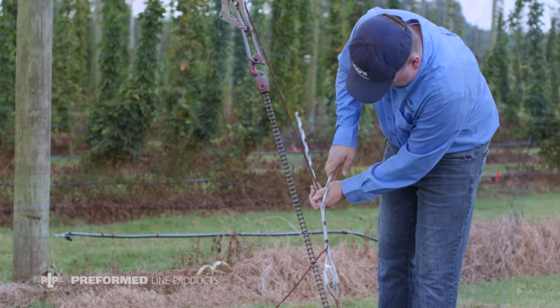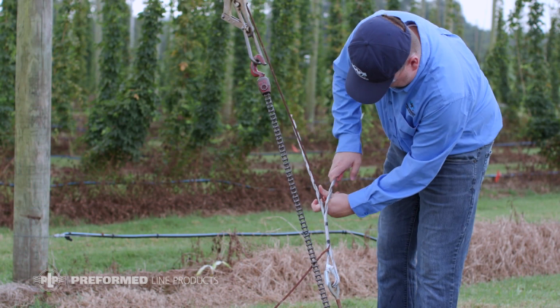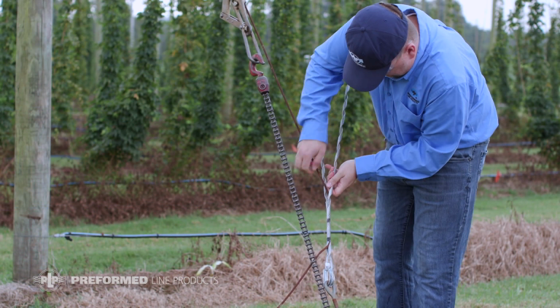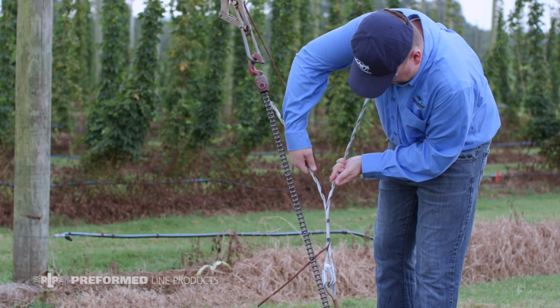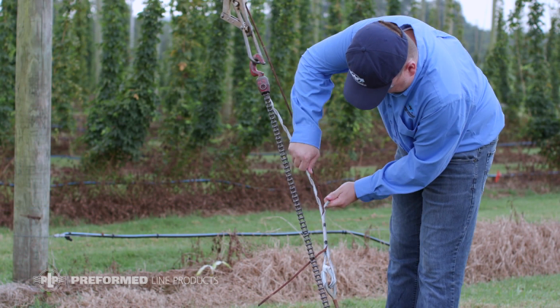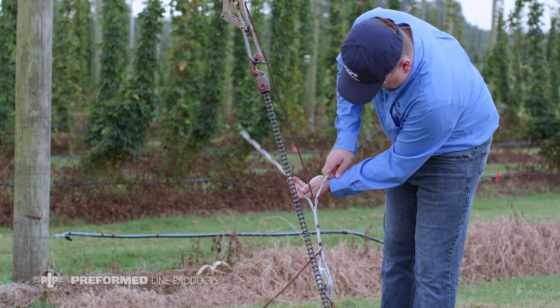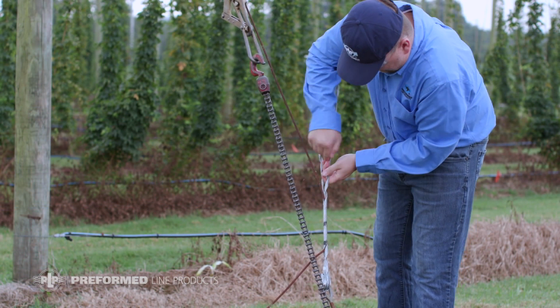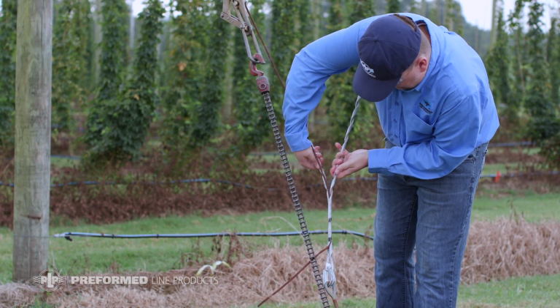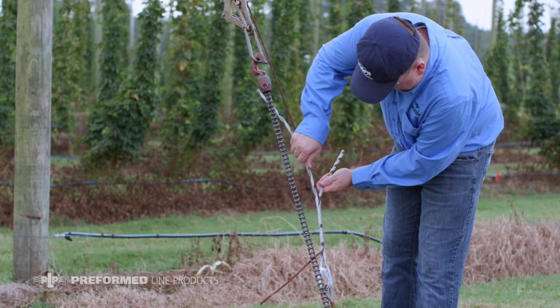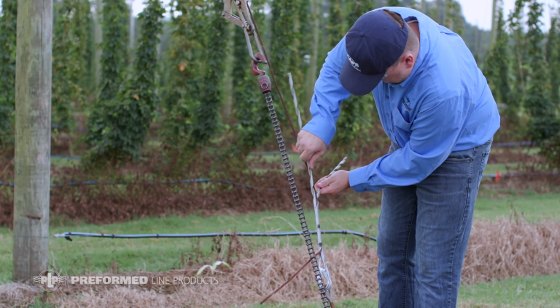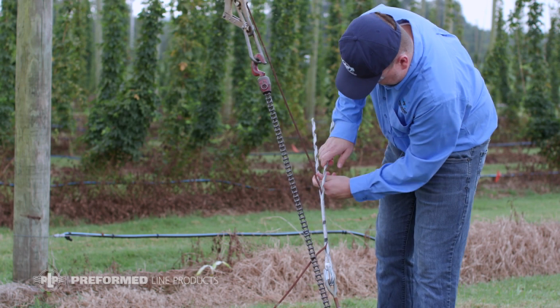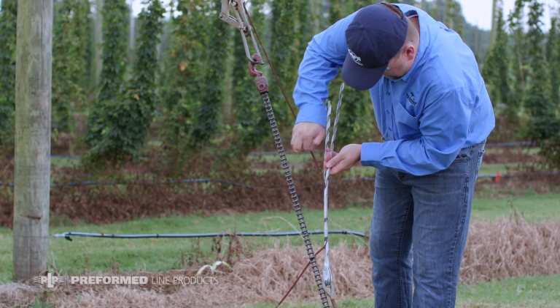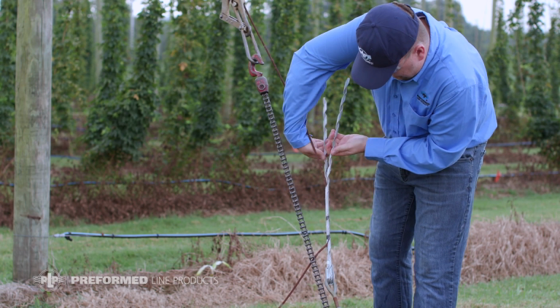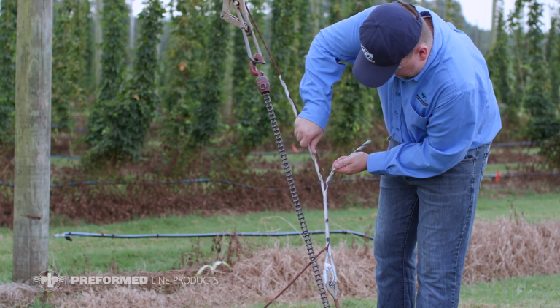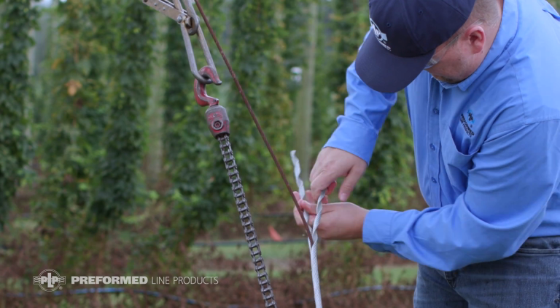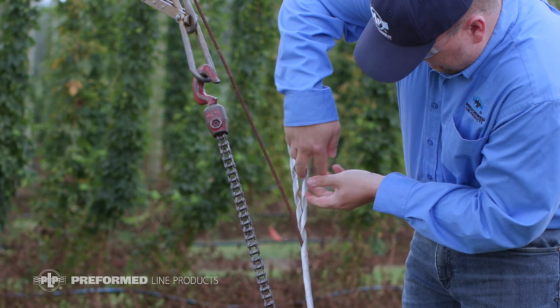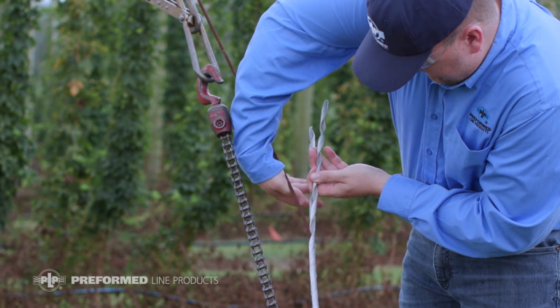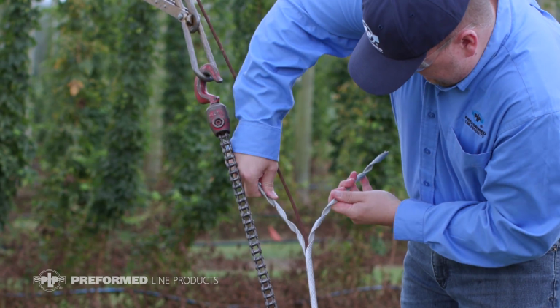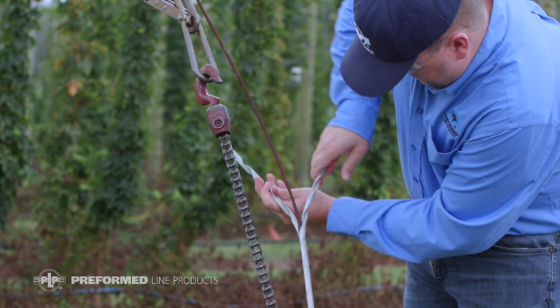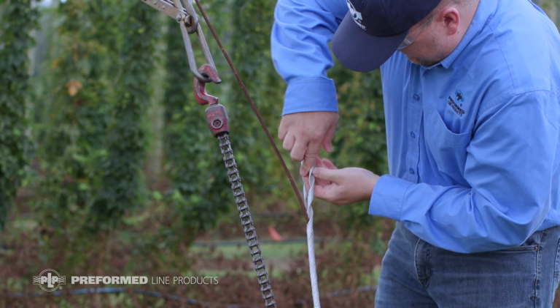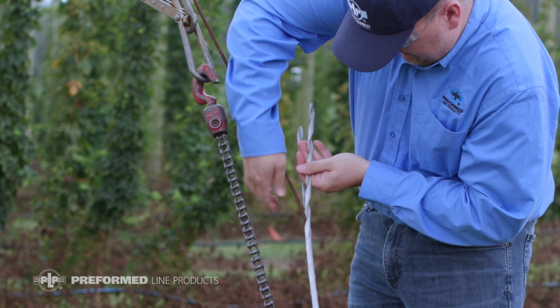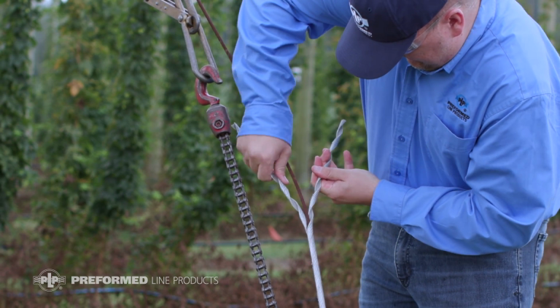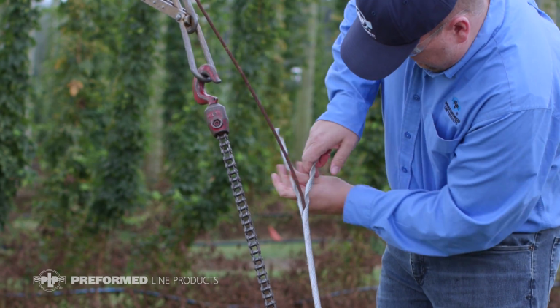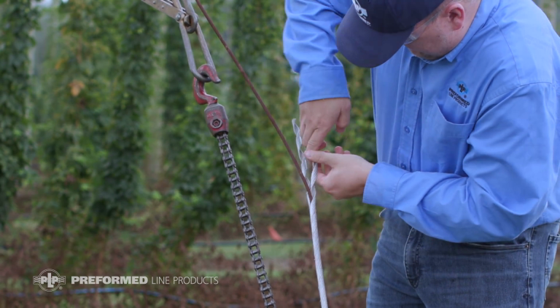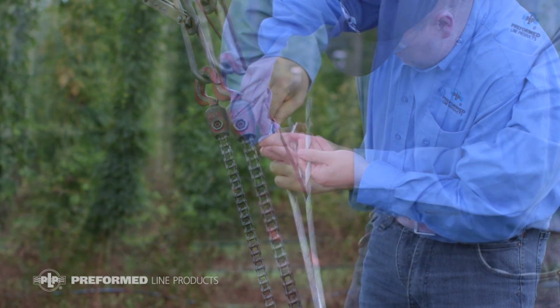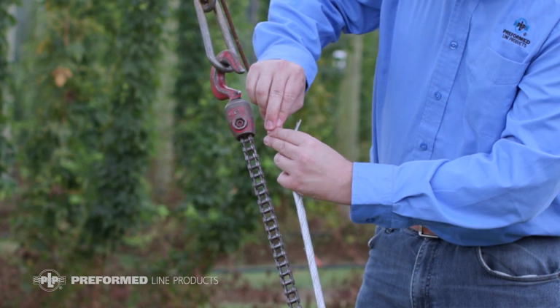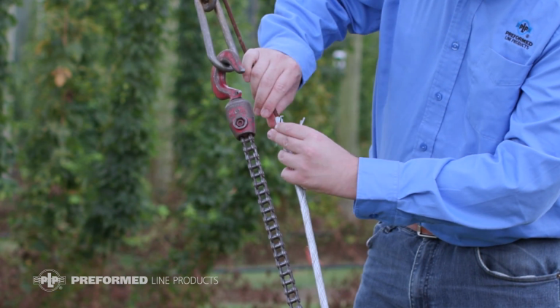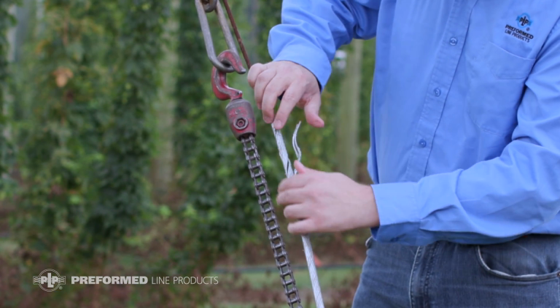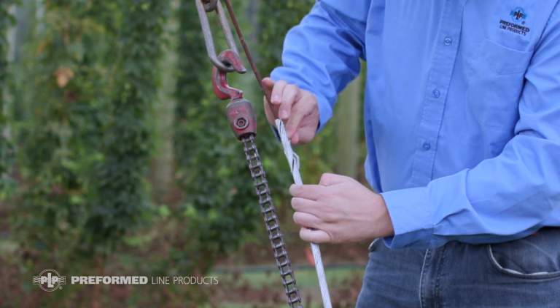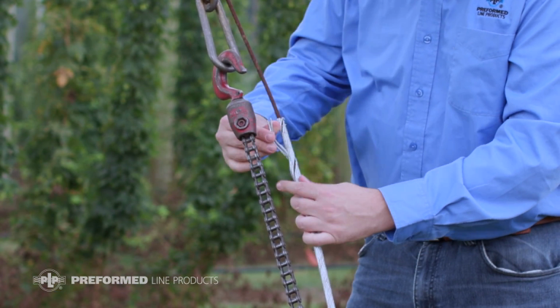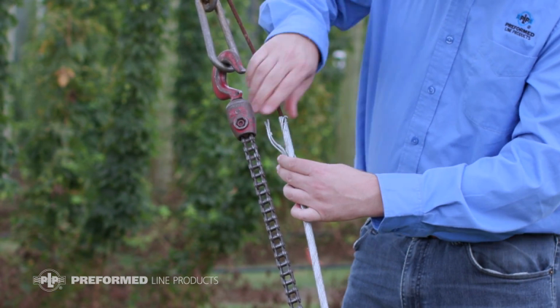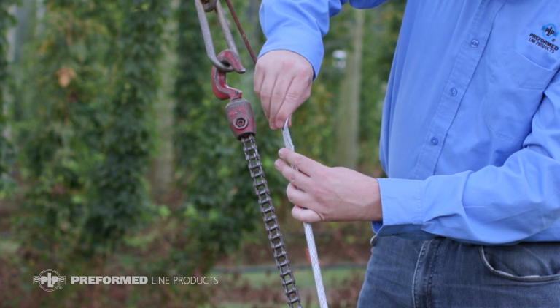Continue wrapping until you are 2 or 3 pitches away, and separate the individual wires to aid in installation. Be sure to snap the rod ends in completely.